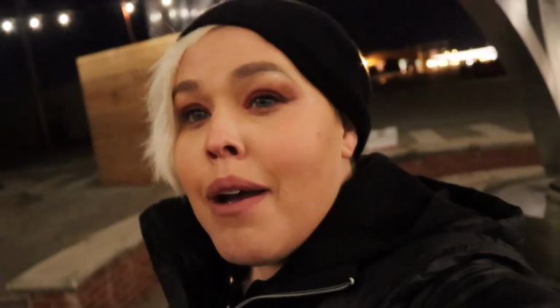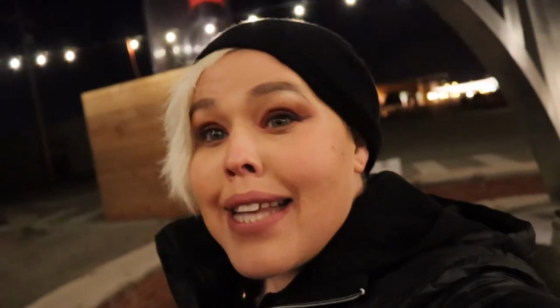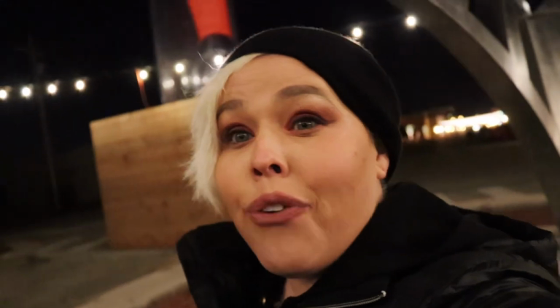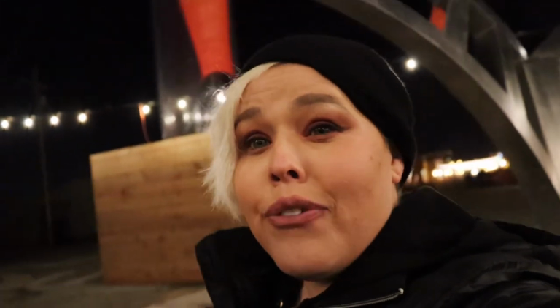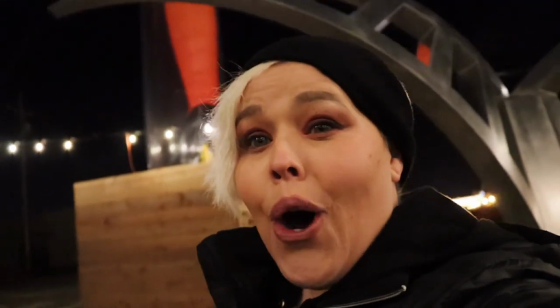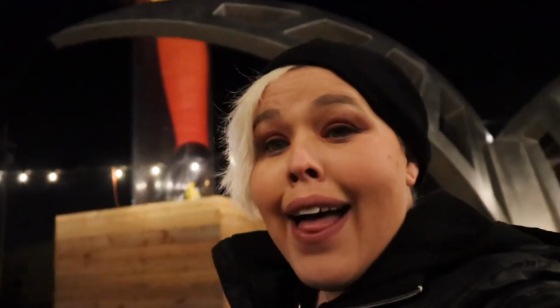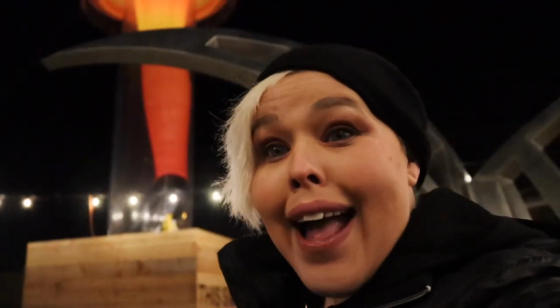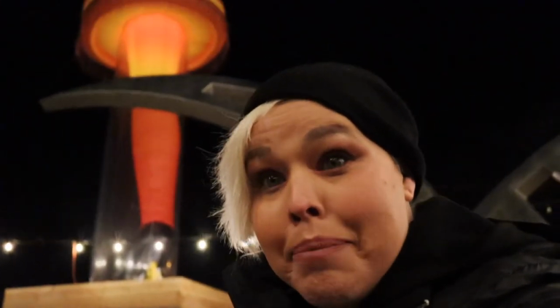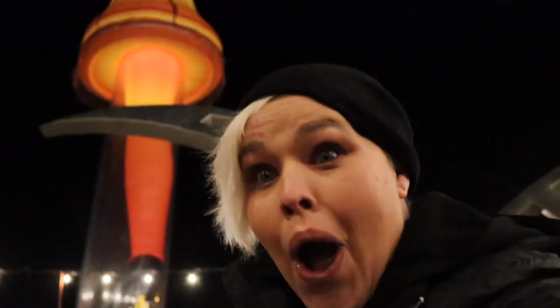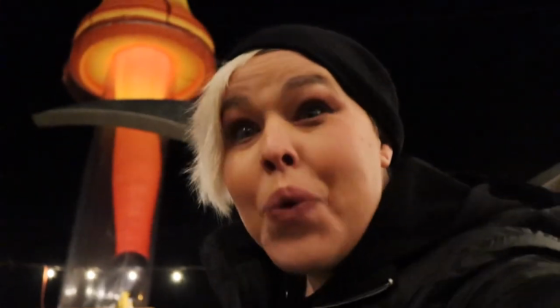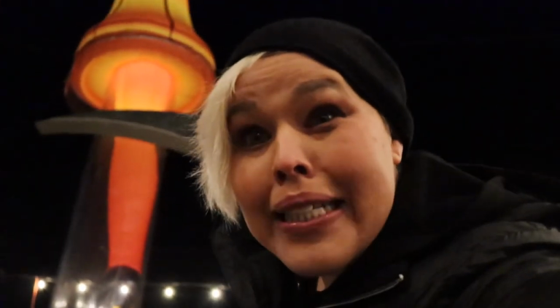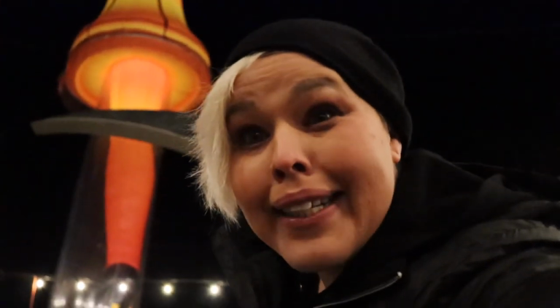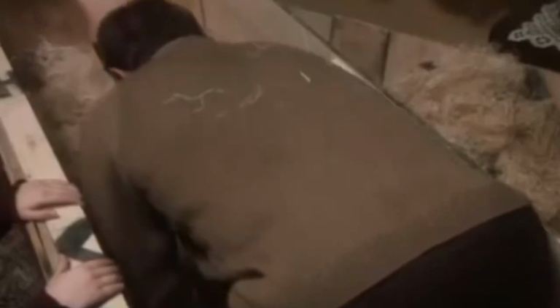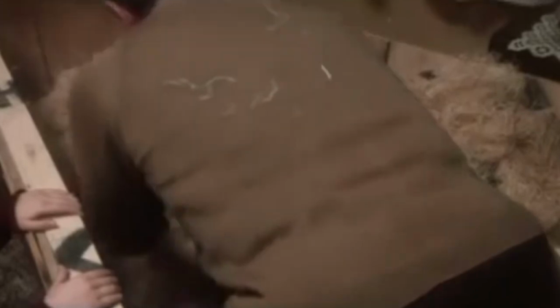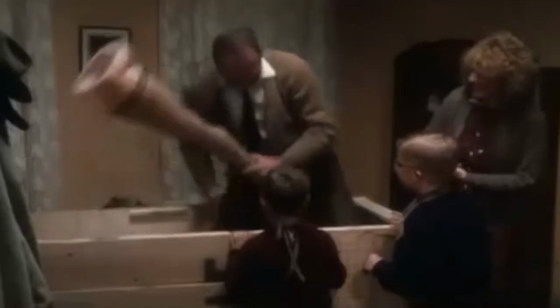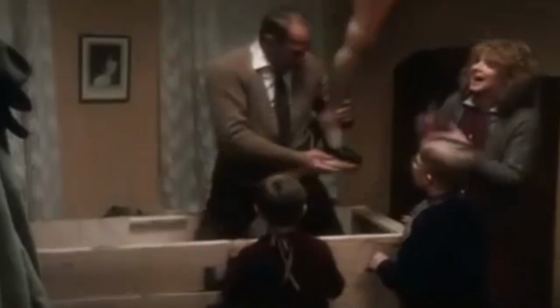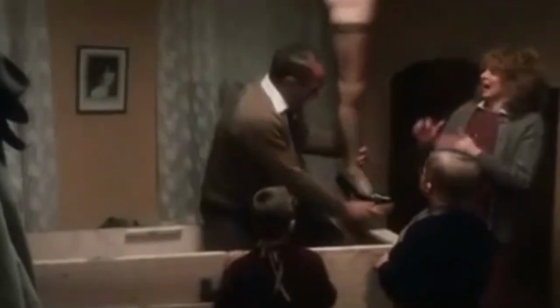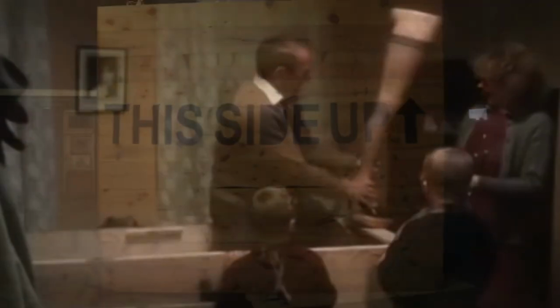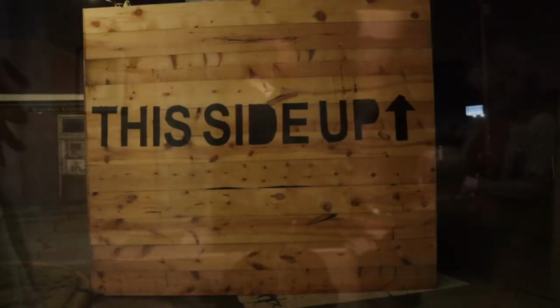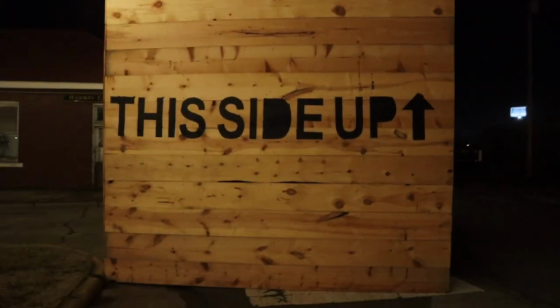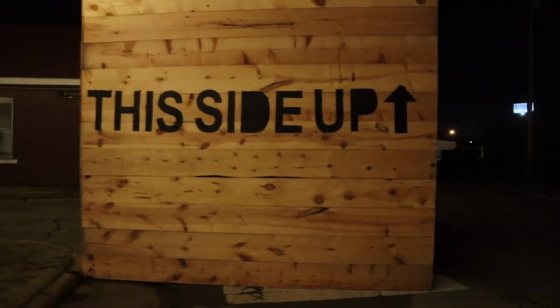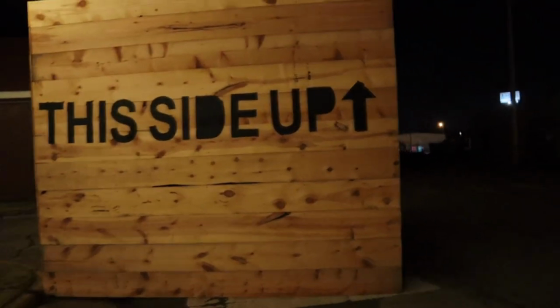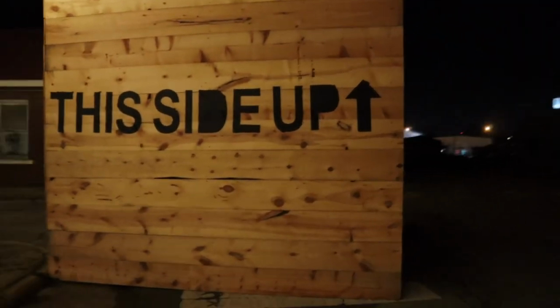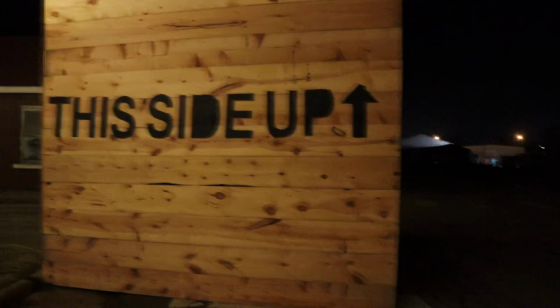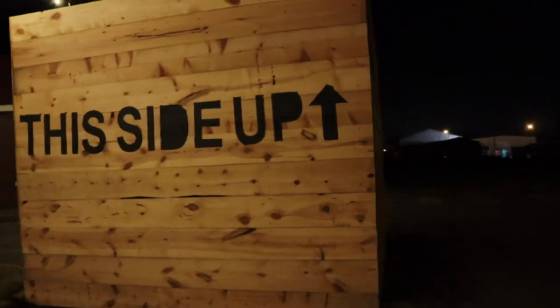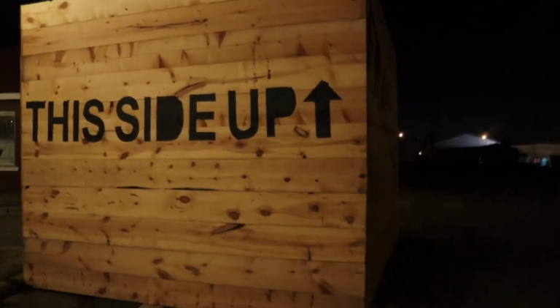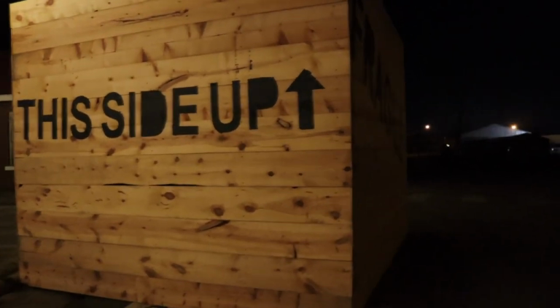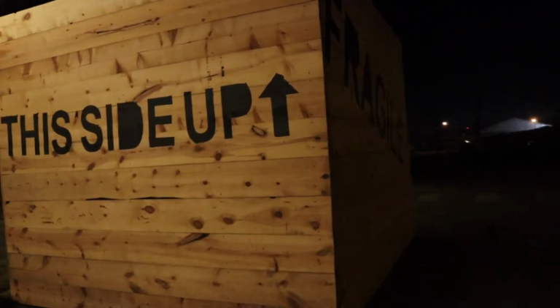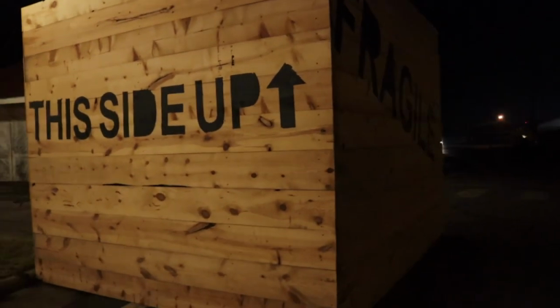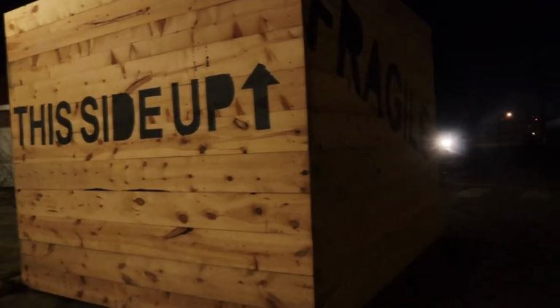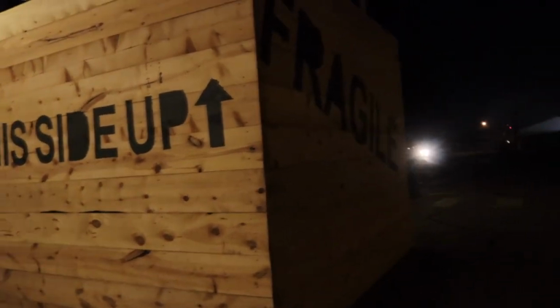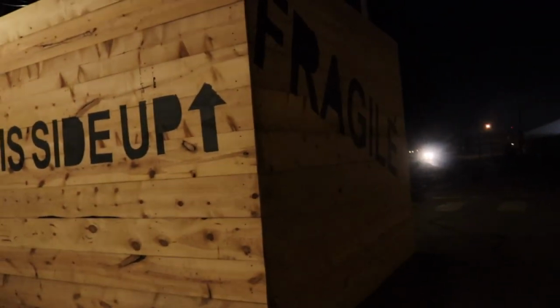Because they have a 40 foot tall leg lamp! Would you look at that? There it is. 'This side up.' Definitely, definitely the box that we saw — and definitely fragile.